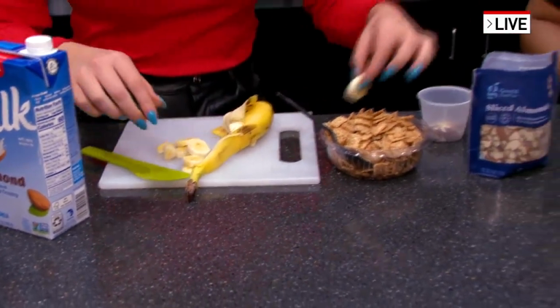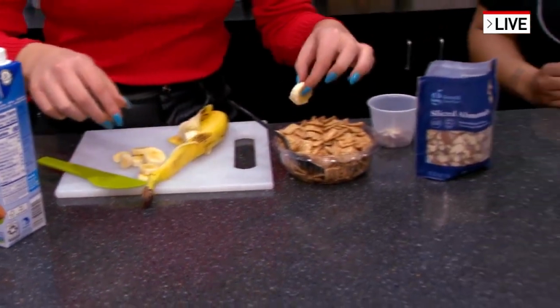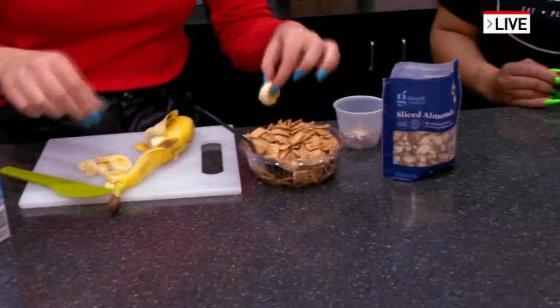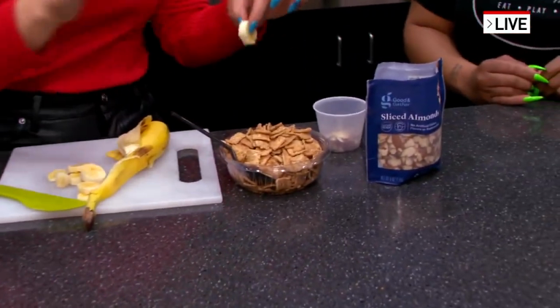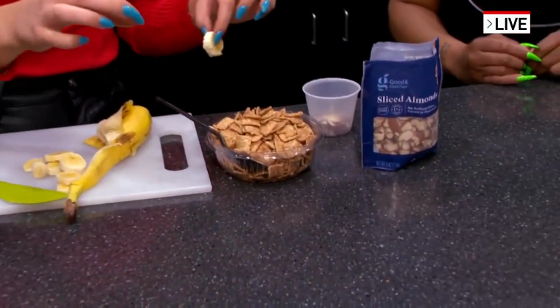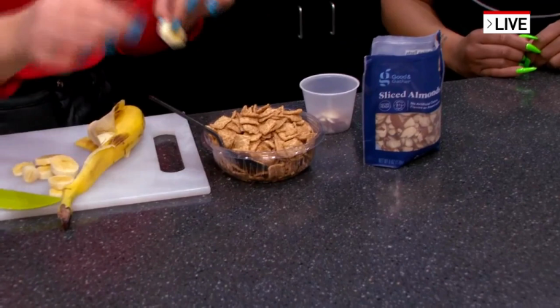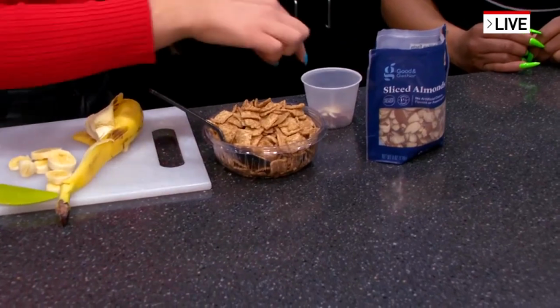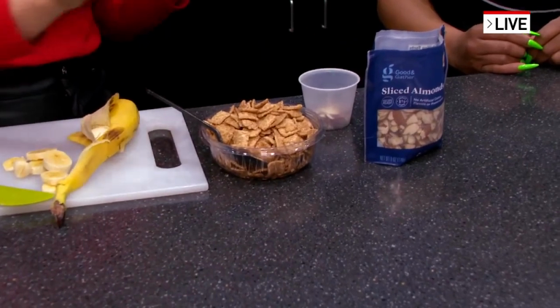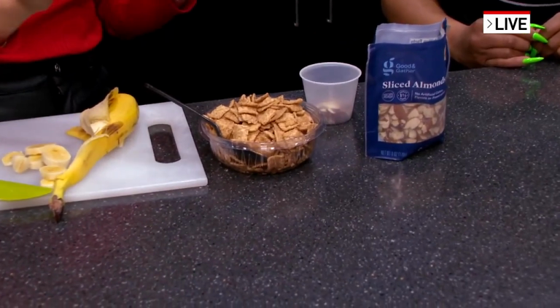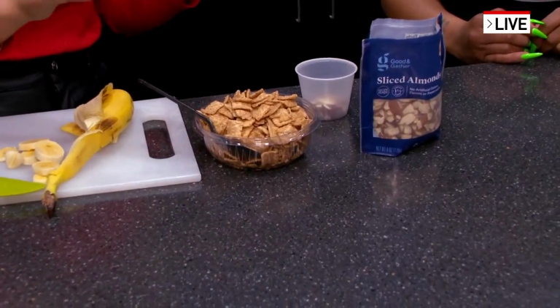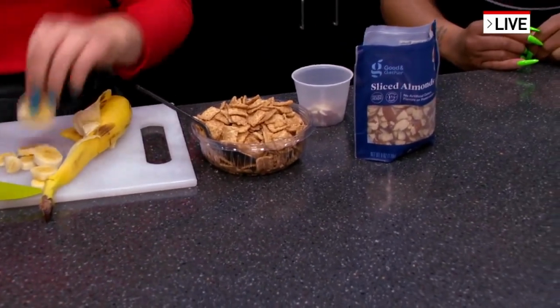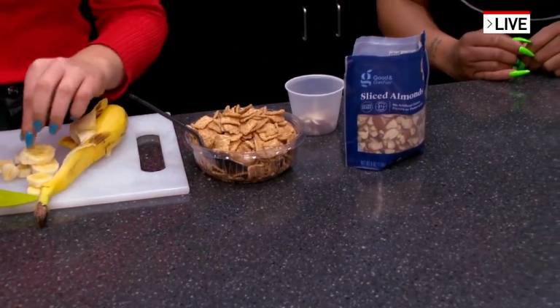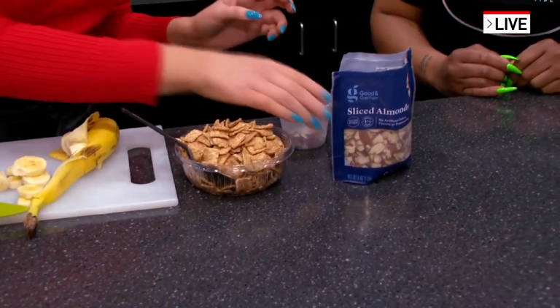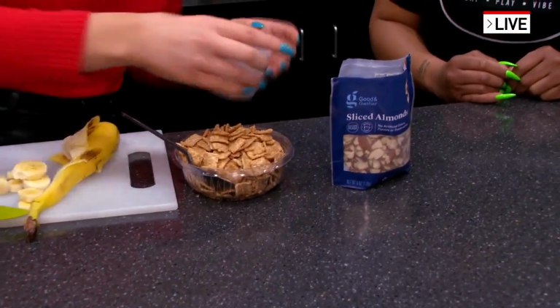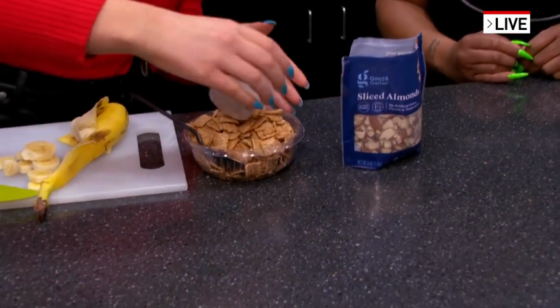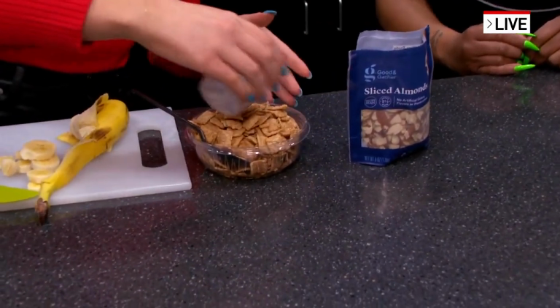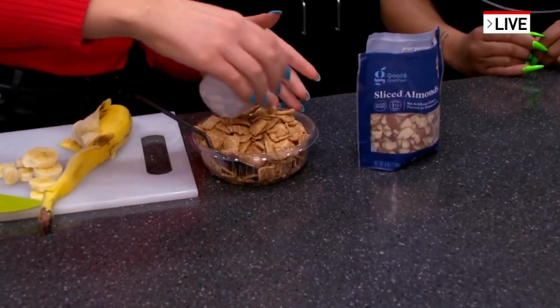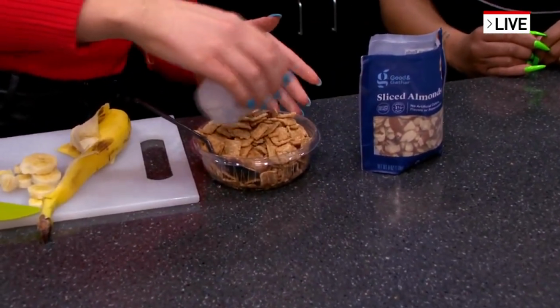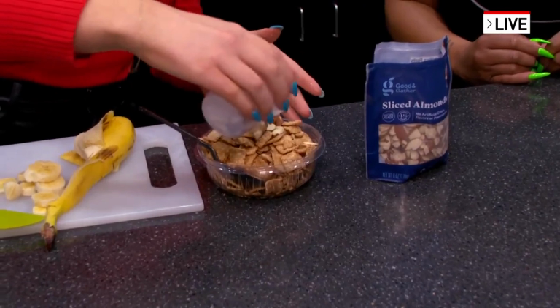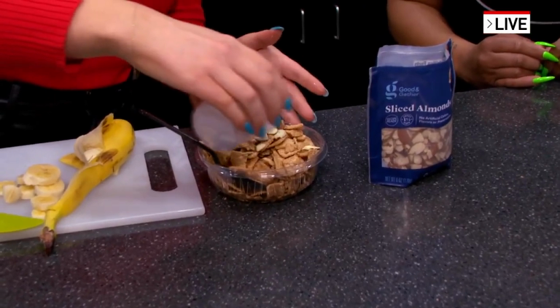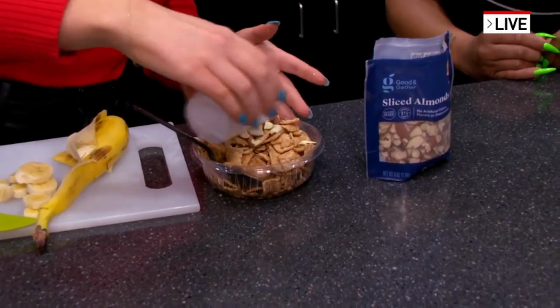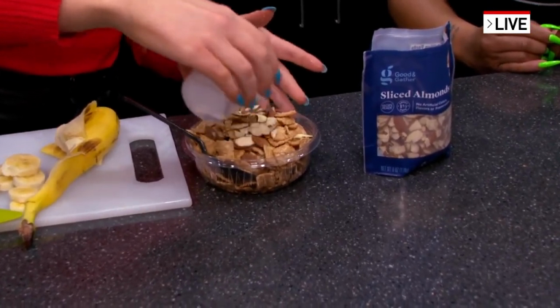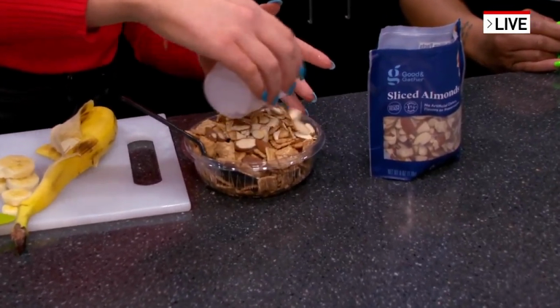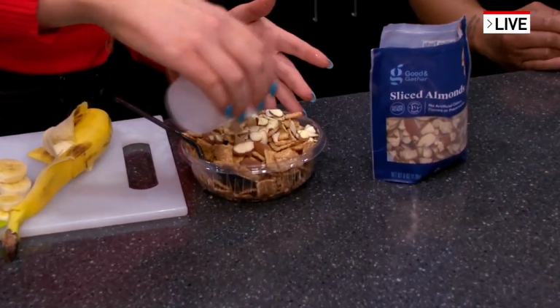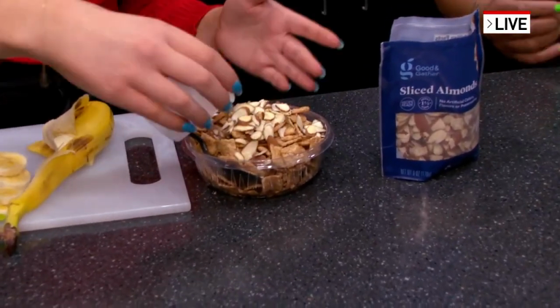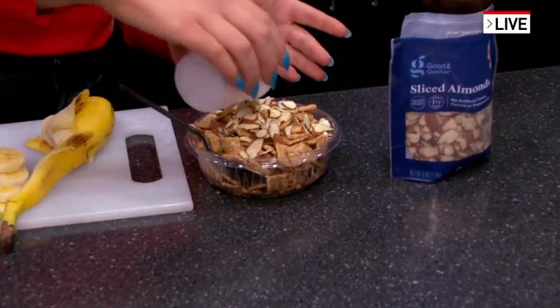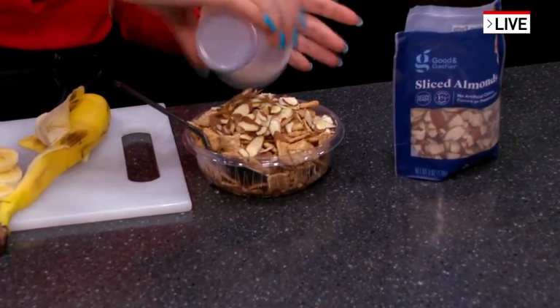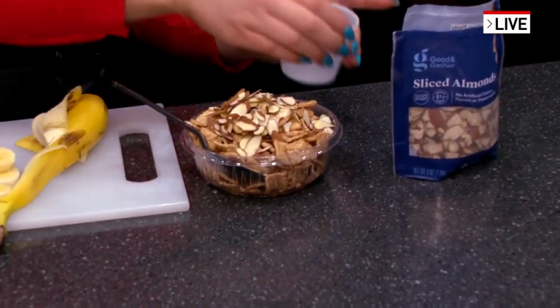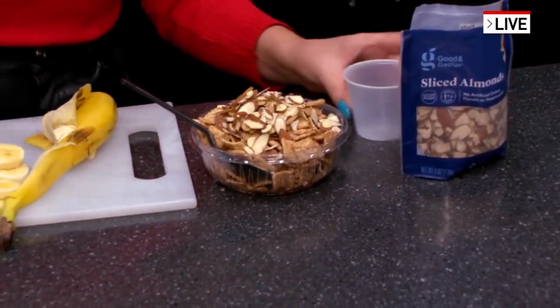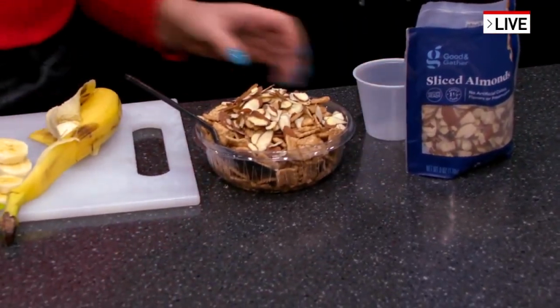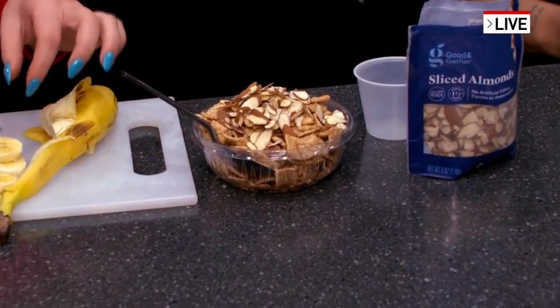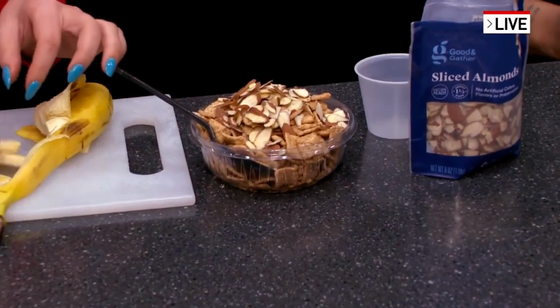Should I do bananas first or should I do the almonds first? Do the almonds first because it'll be a better presentation. See, tips on presentation here. See how that looks? And then you can just put your banana slices across the top.